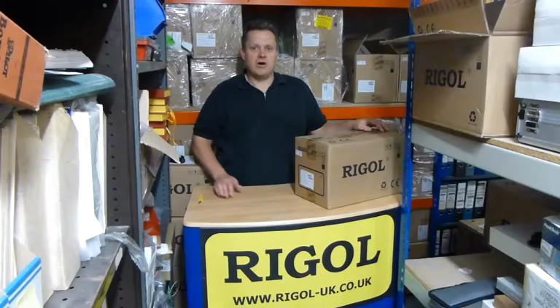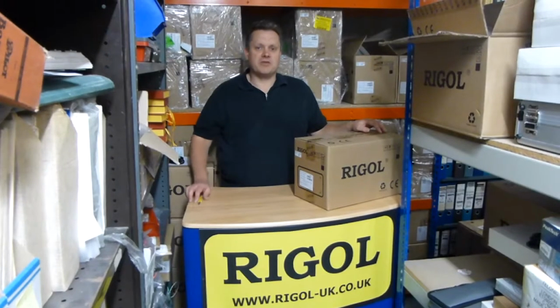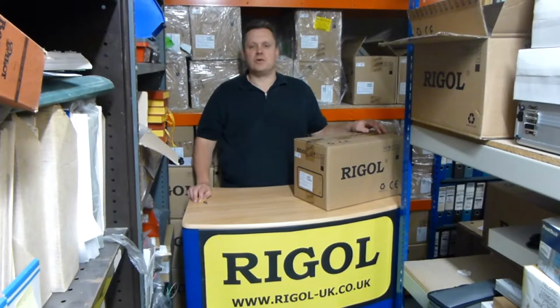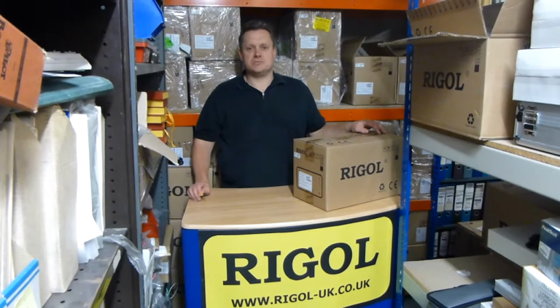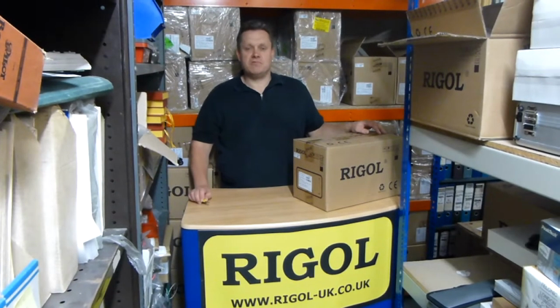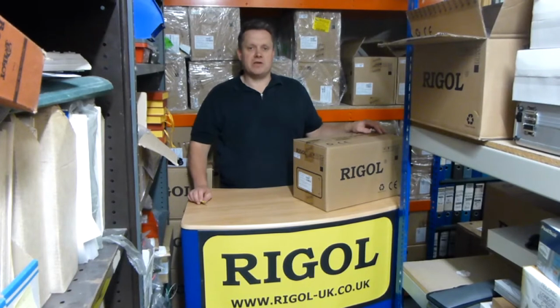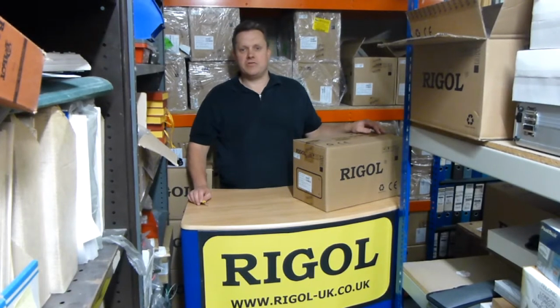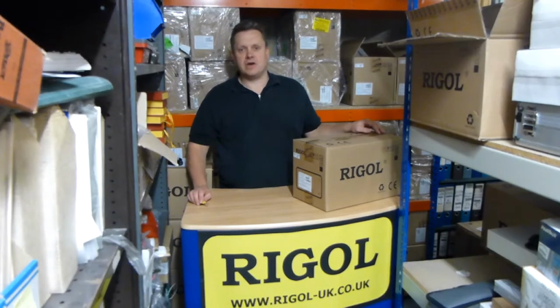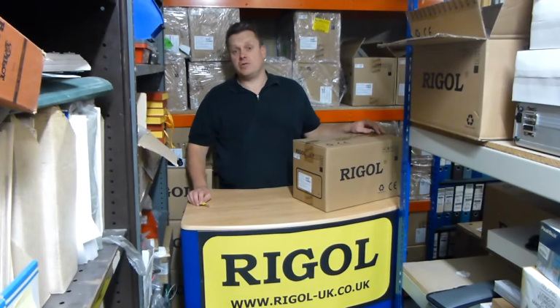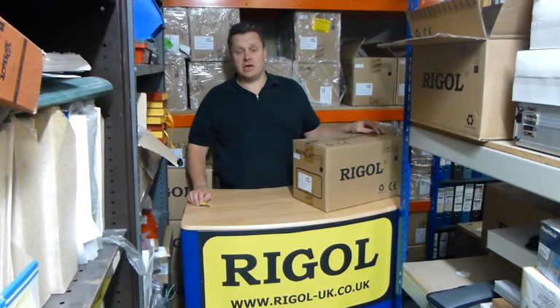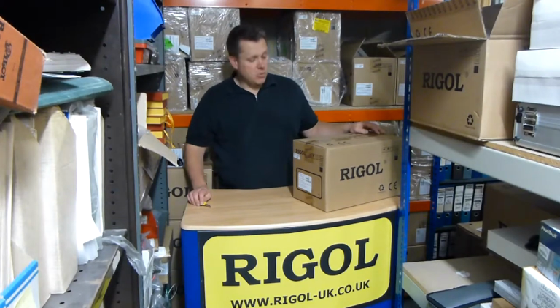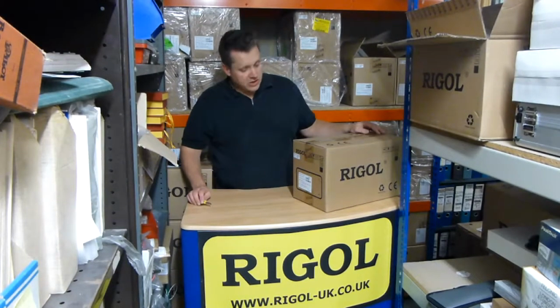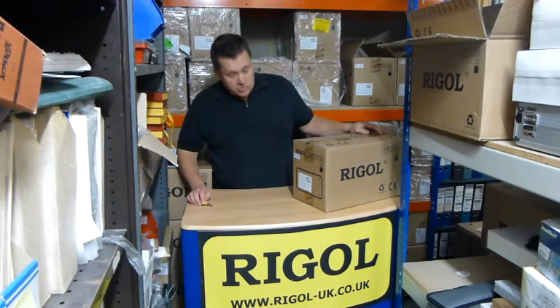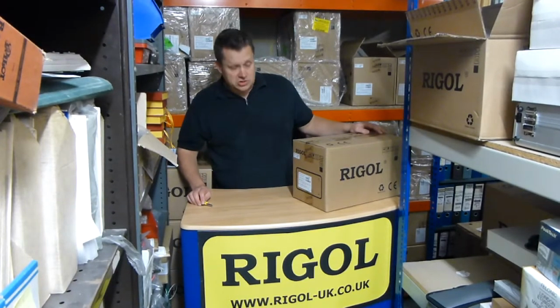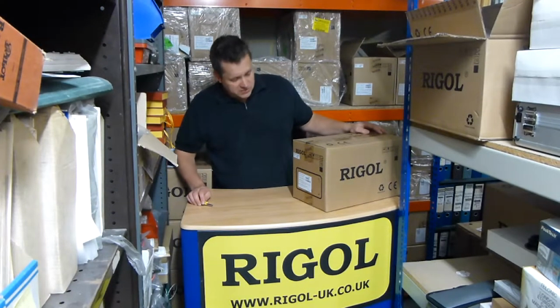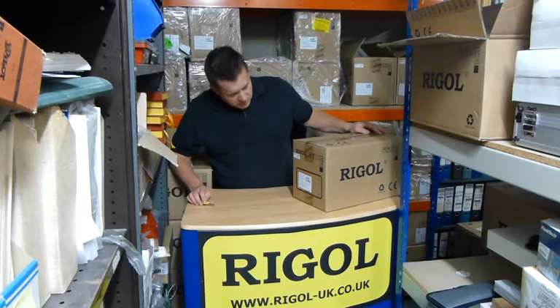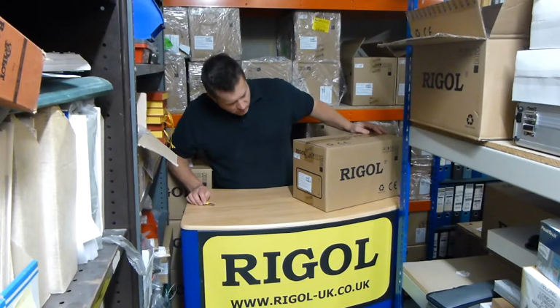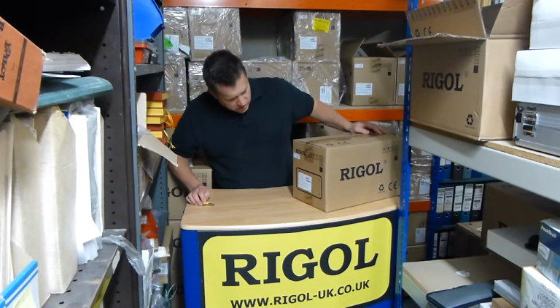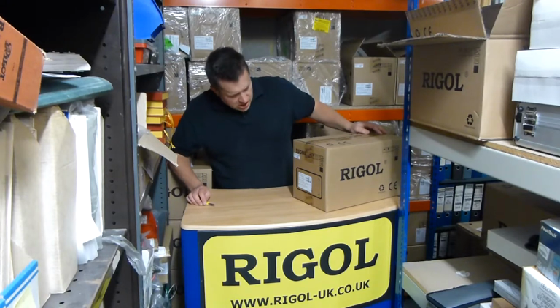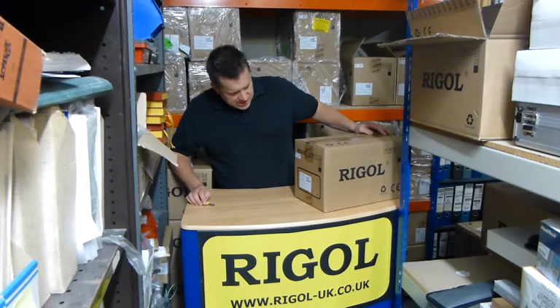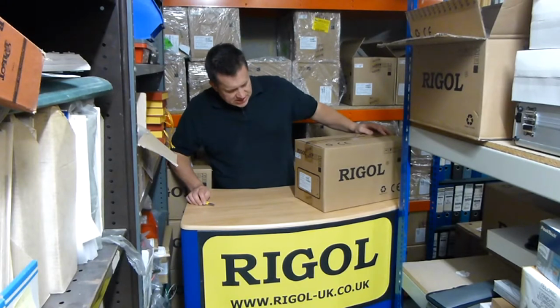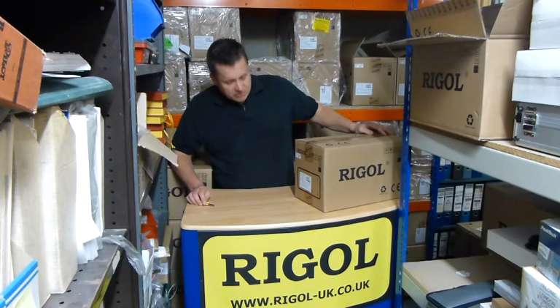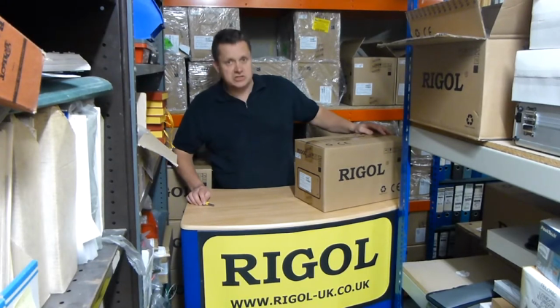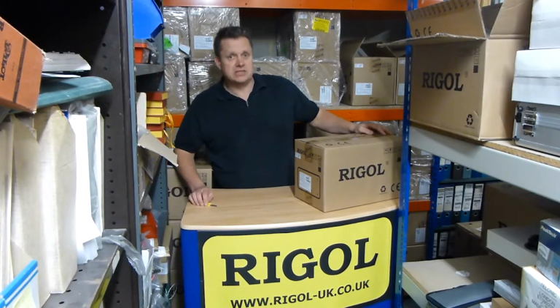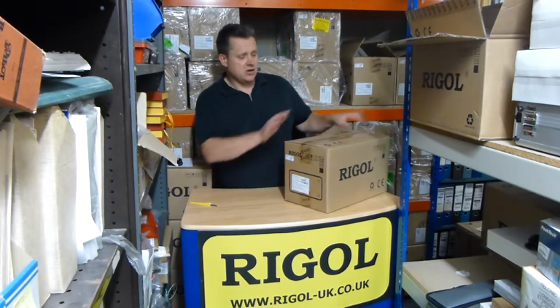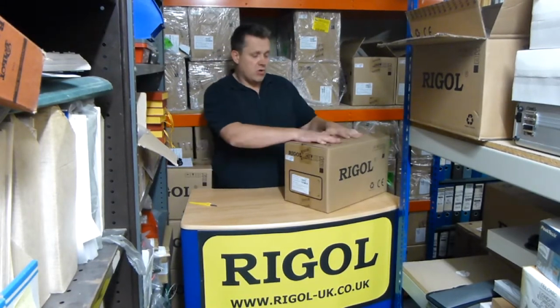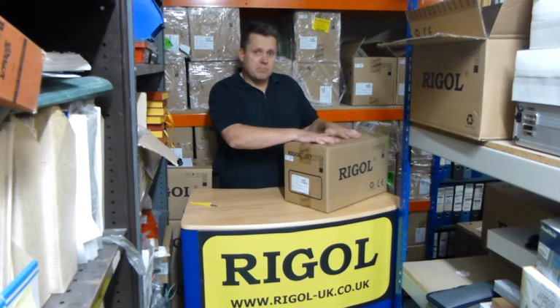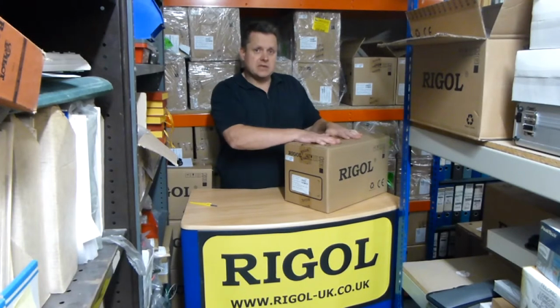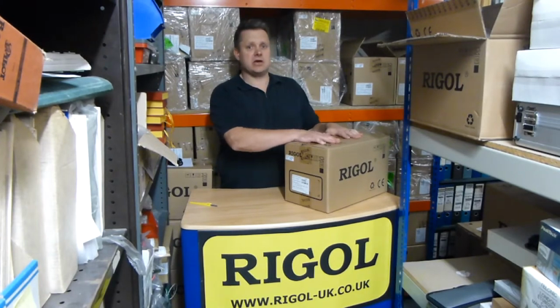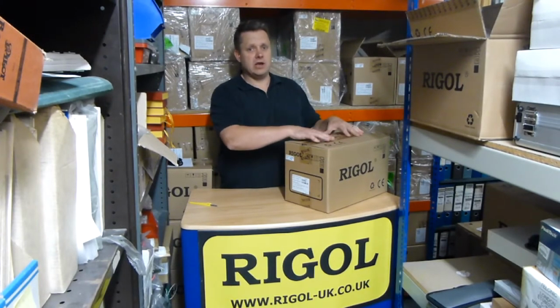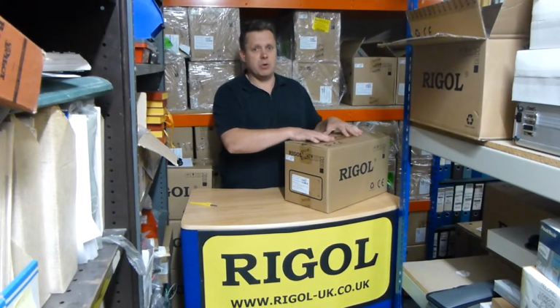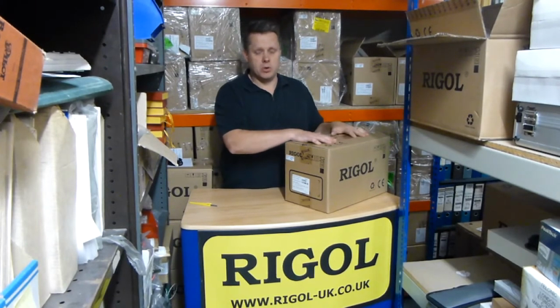This is Doug from Talonic Instruments. We run the Rigol-UK.co.uk website. We're doing a what's in the box video. We've got the Rigol DS1052E. This is Rigol's baby oscilloscope — a really, really popular model.